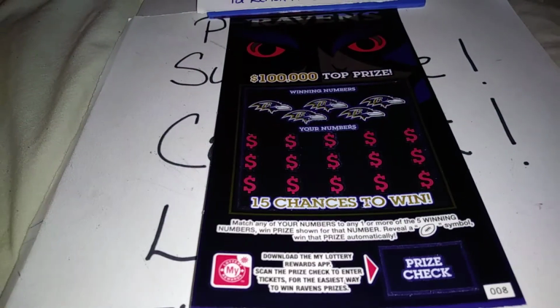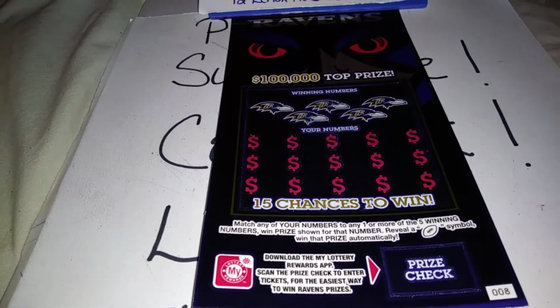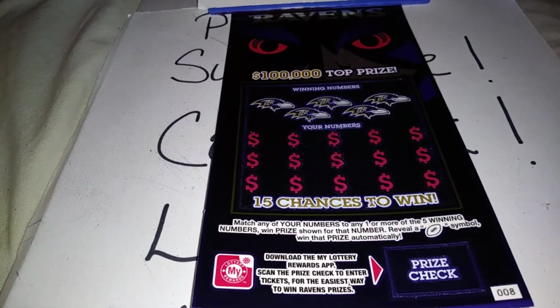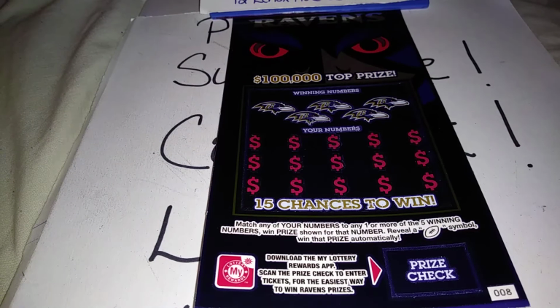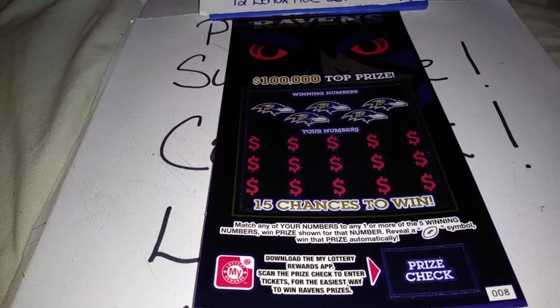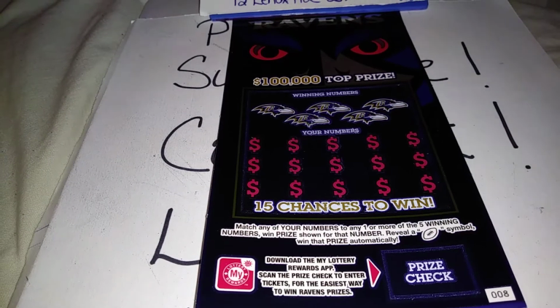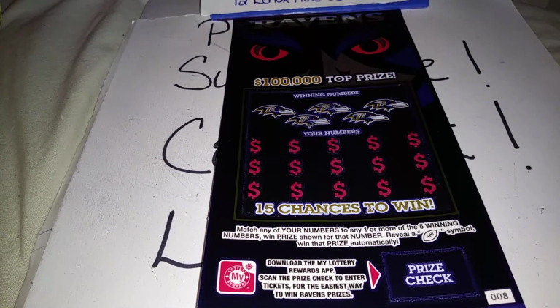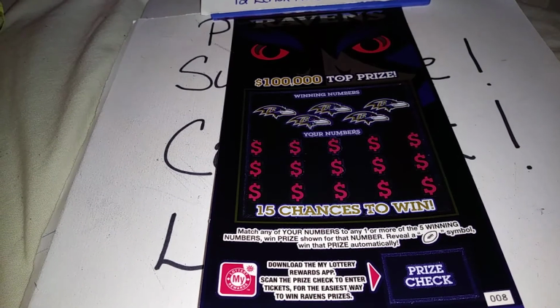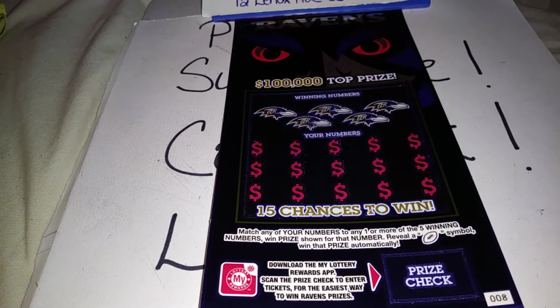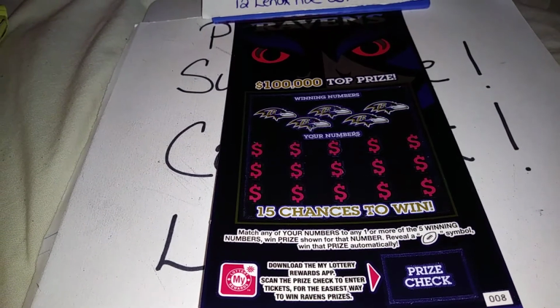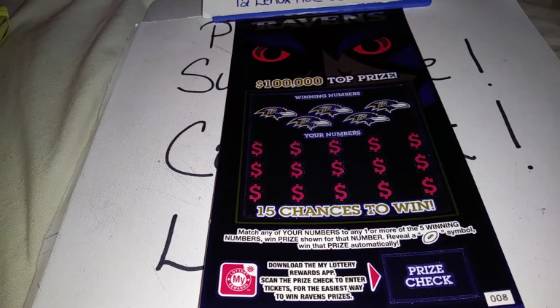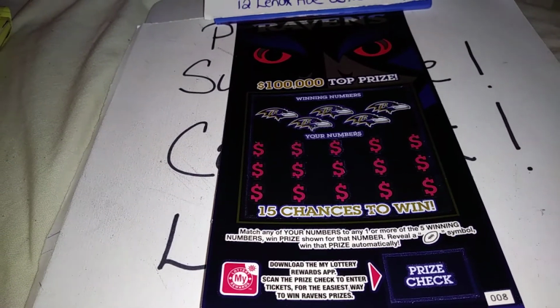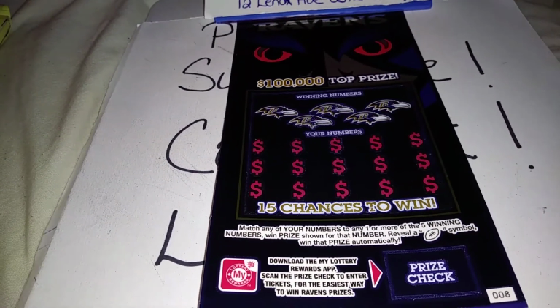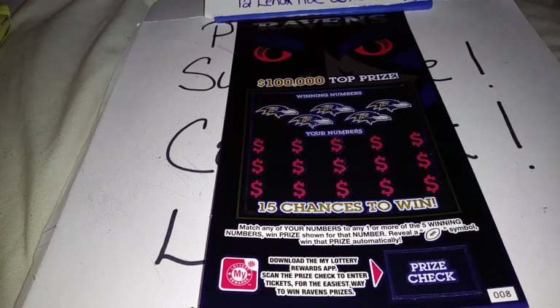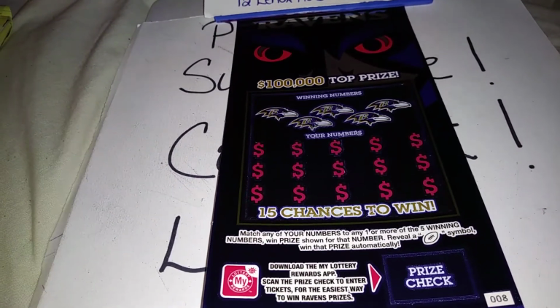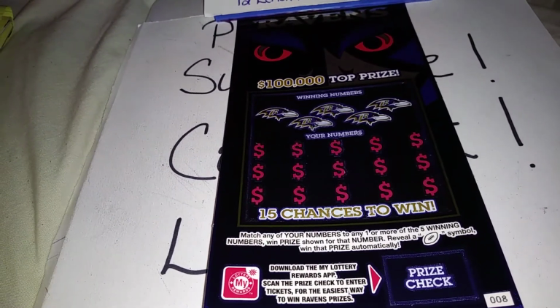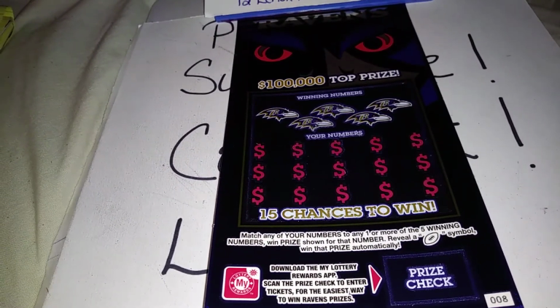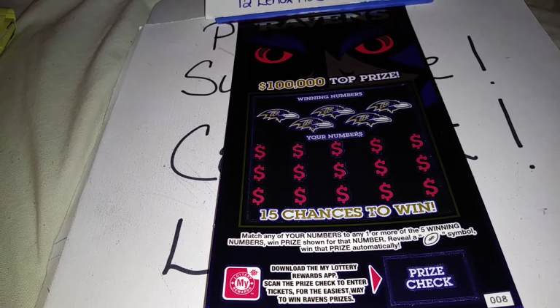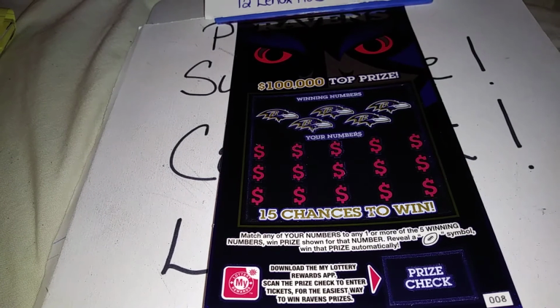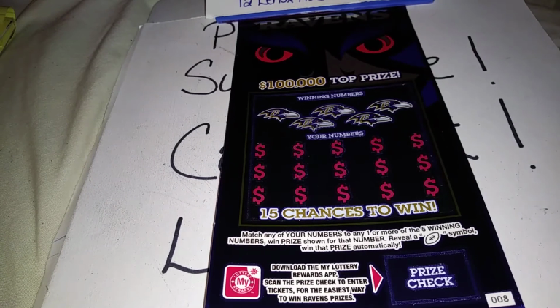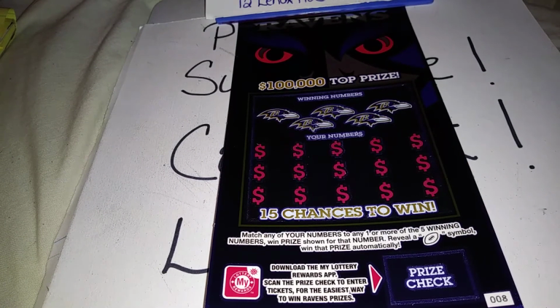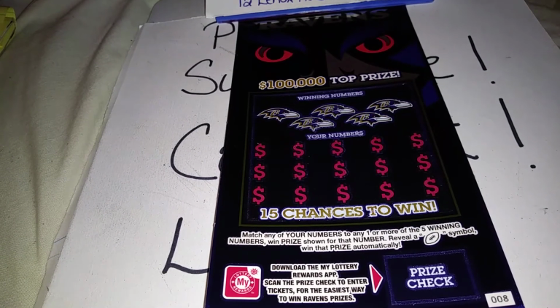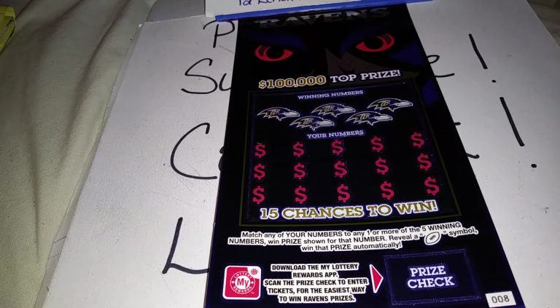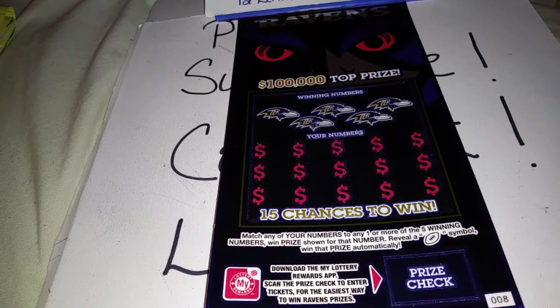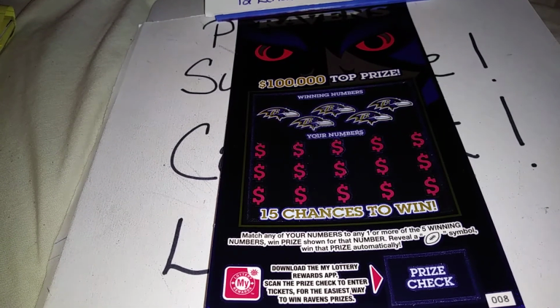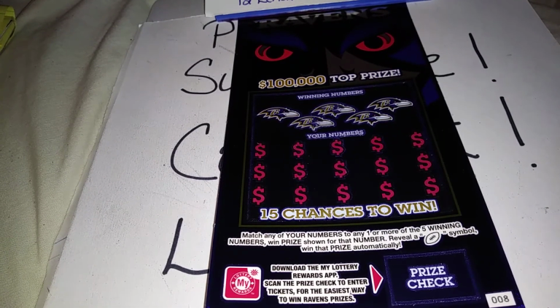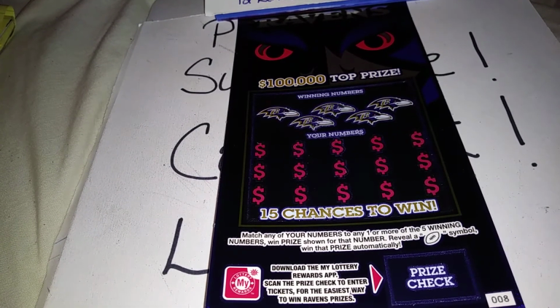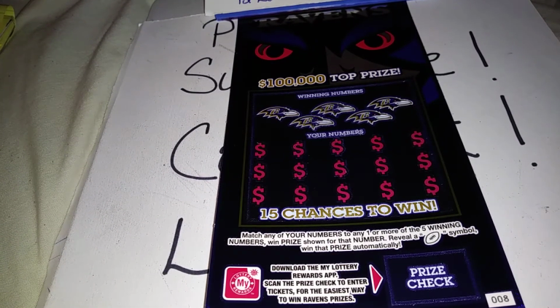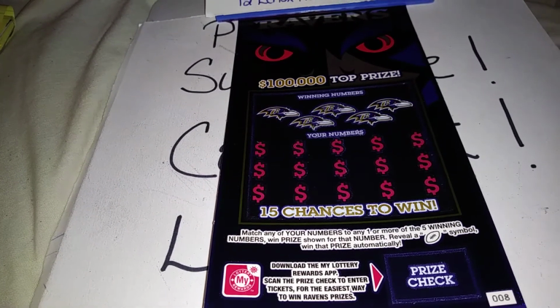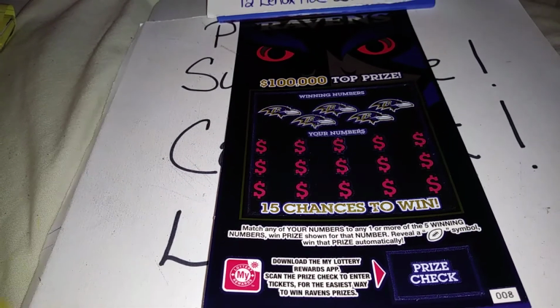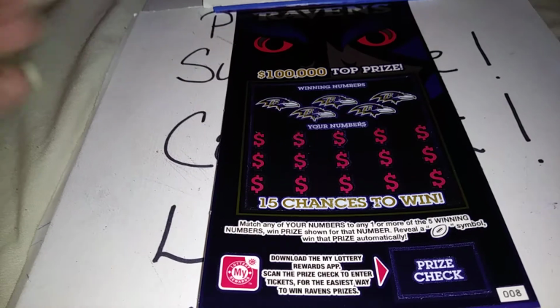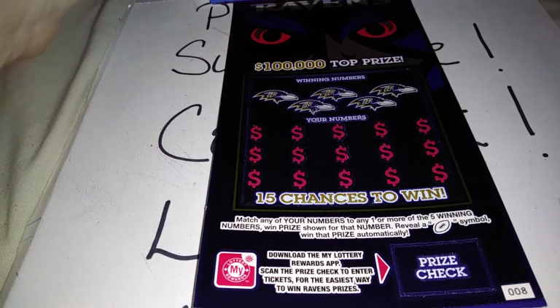The object of the game is just to match any of your numbers to one or more of the five winning numbers. Win the prize shown for that number. Reveal a football symbol, win the prize automatically.